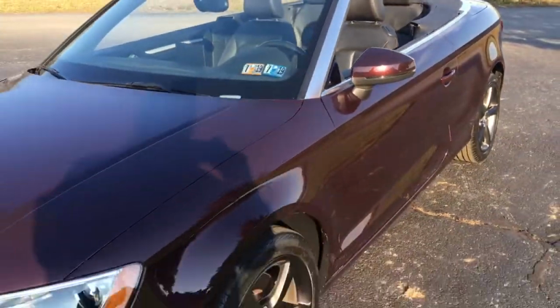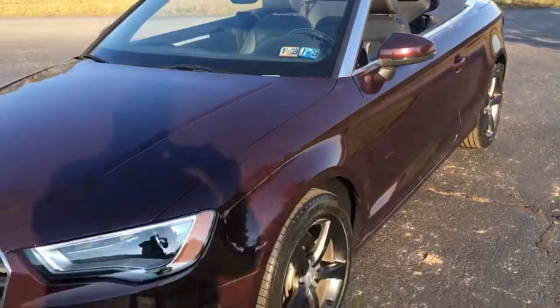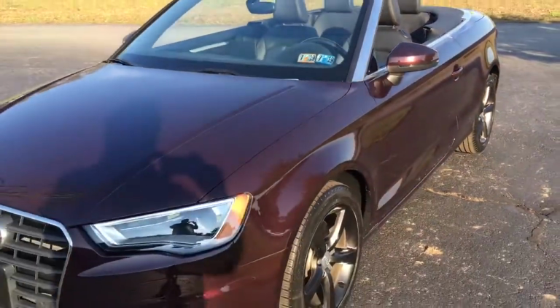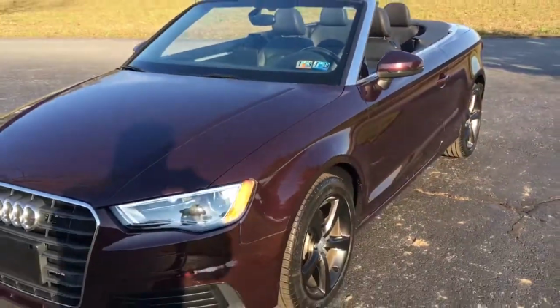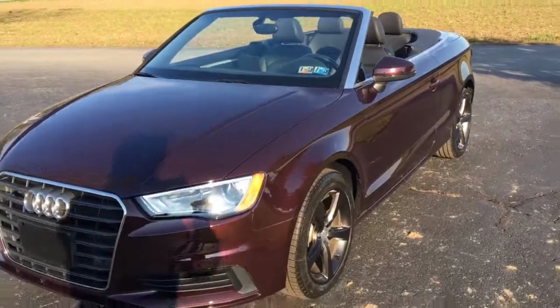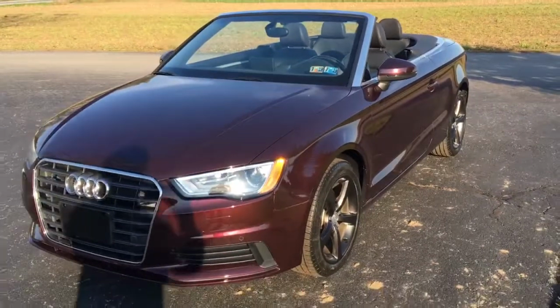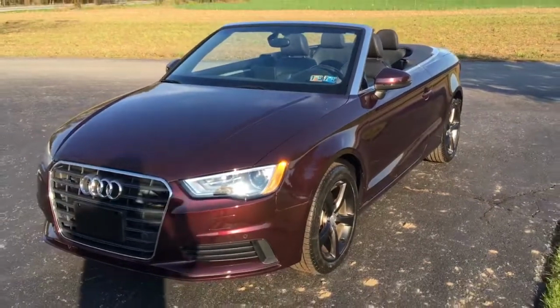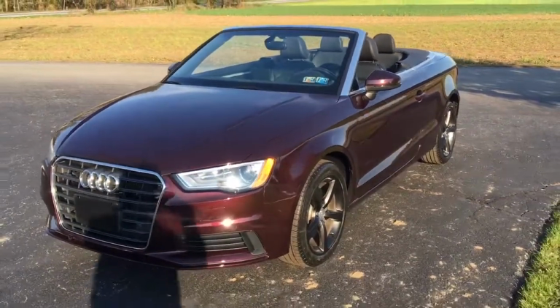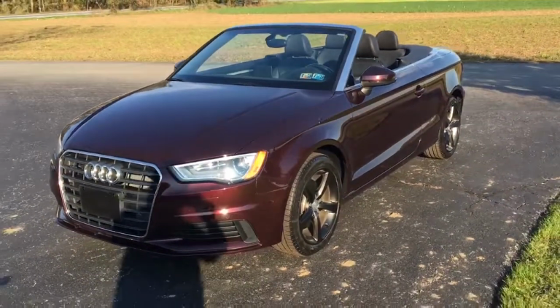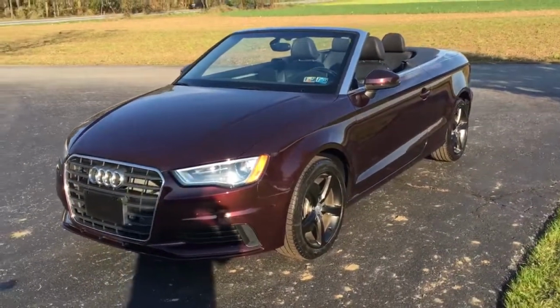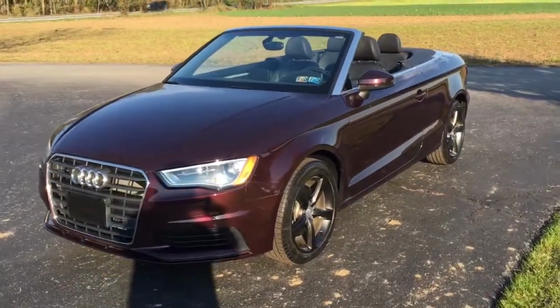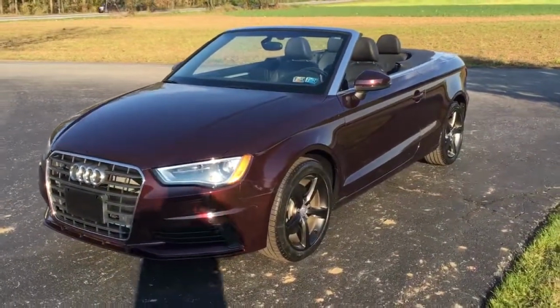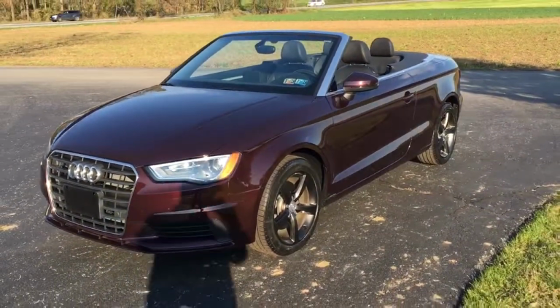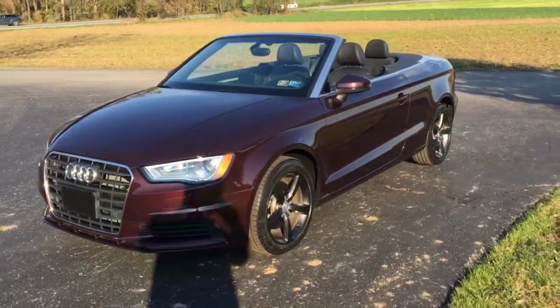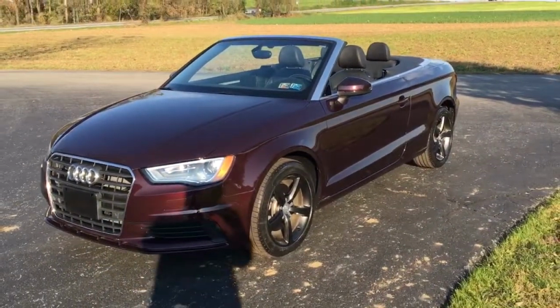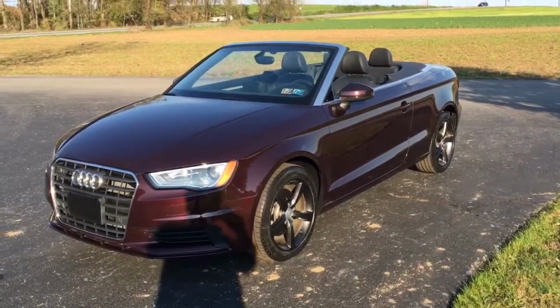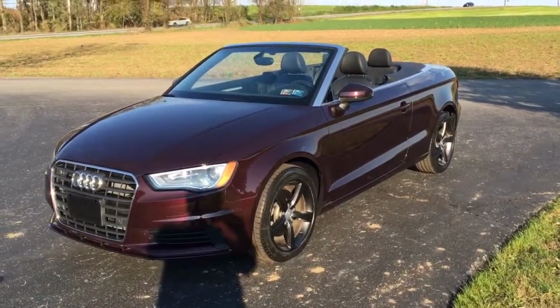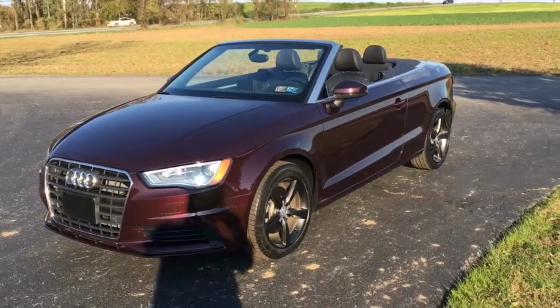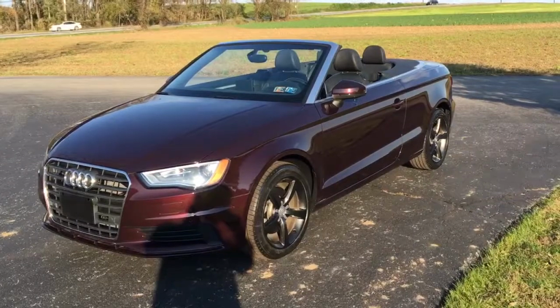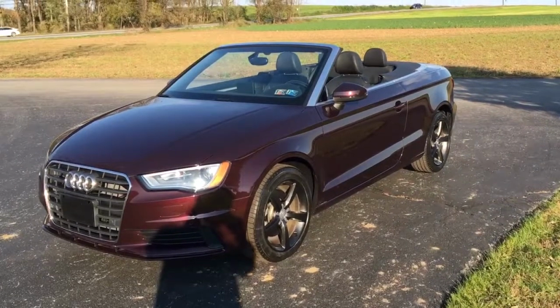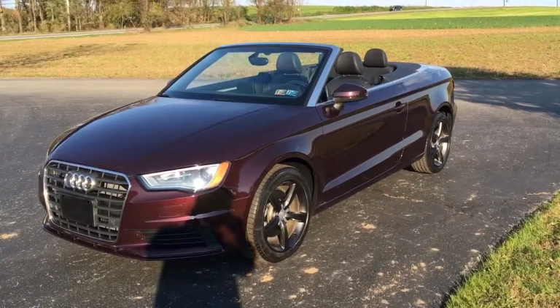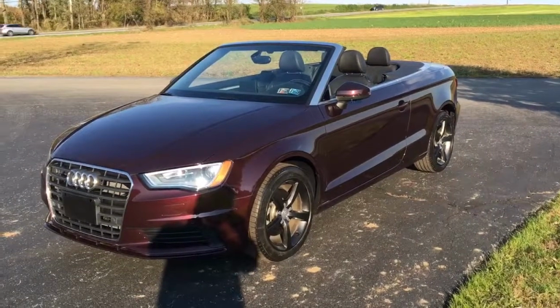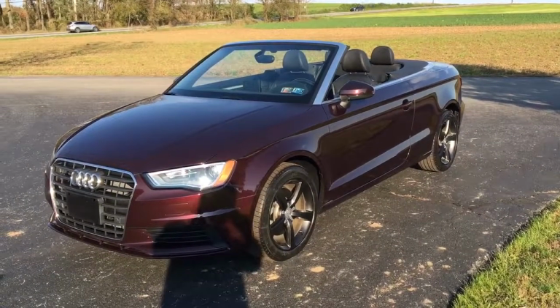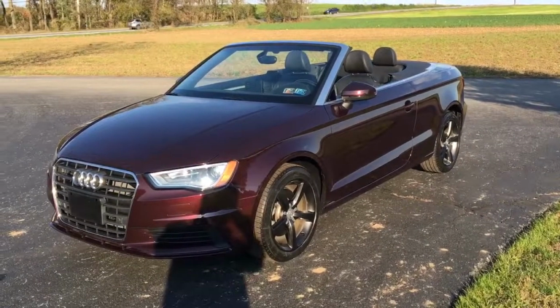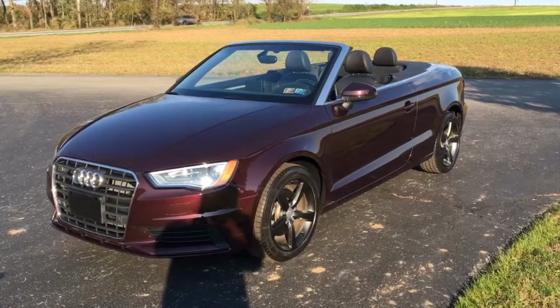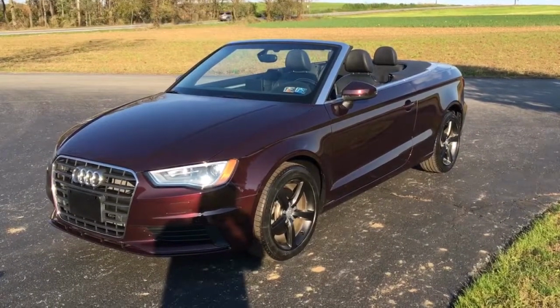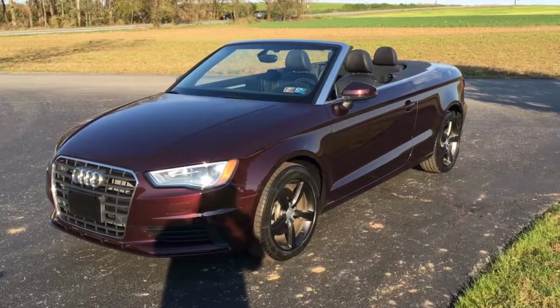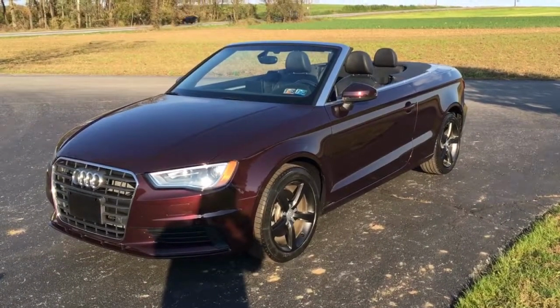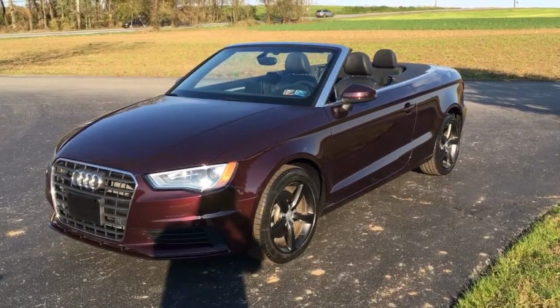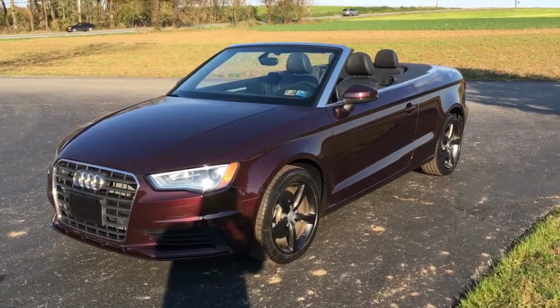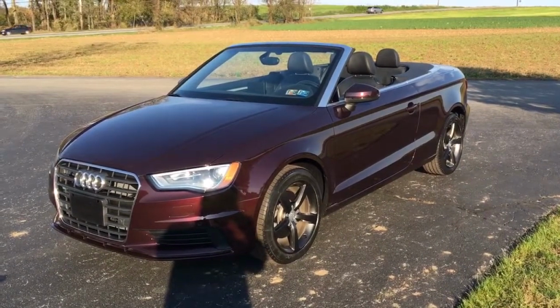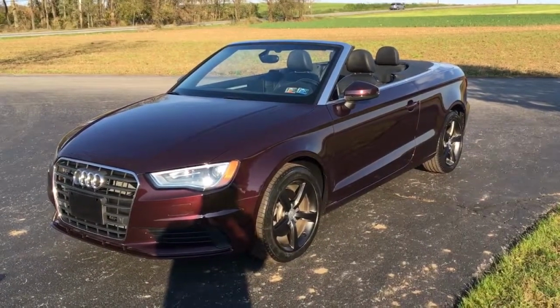There's a link in the description below — click on that, it'll take you to the website where you can learn all about this car and all the other vehicles we have for sale at Ride Smart Auto. My name is Vince, click like, I hope to see y'all in Honeybrook, Pennsylvania real soon at Ride Smart Auto, where everybody rides smarter with us. Thanks a lot, bye!